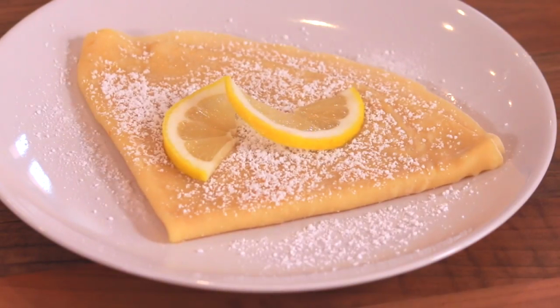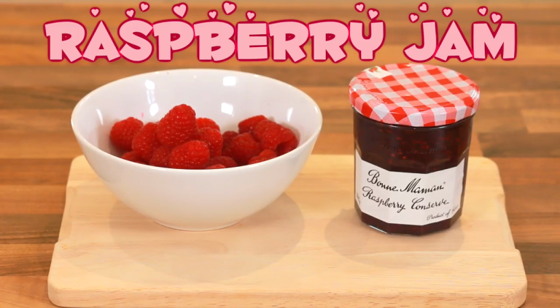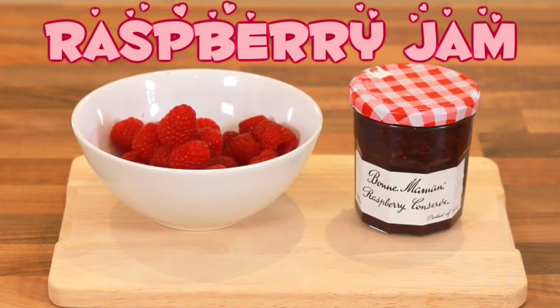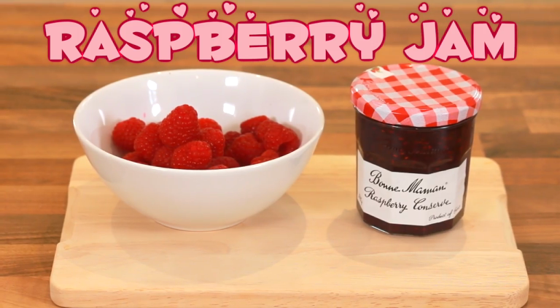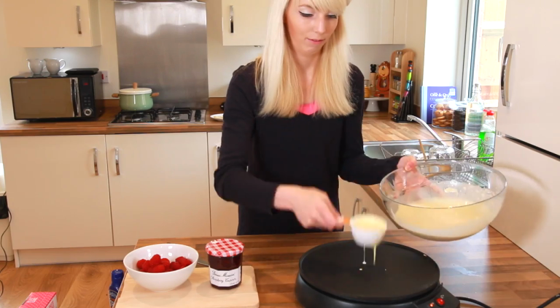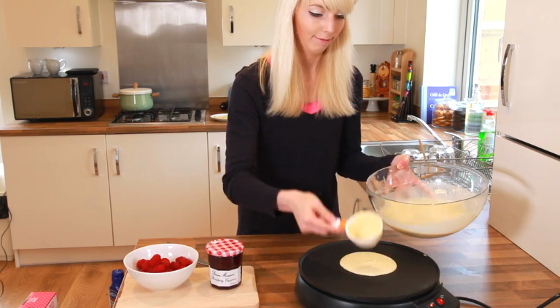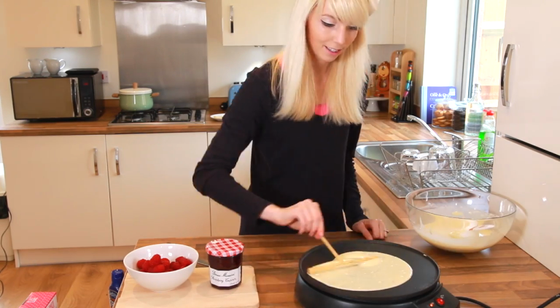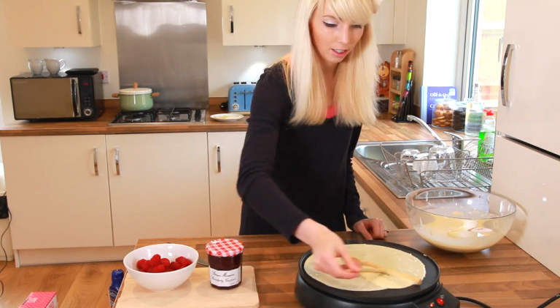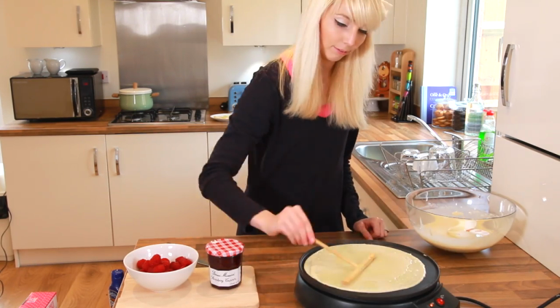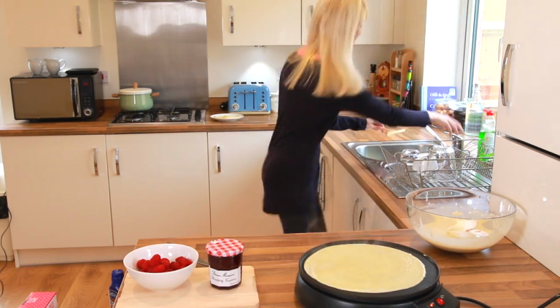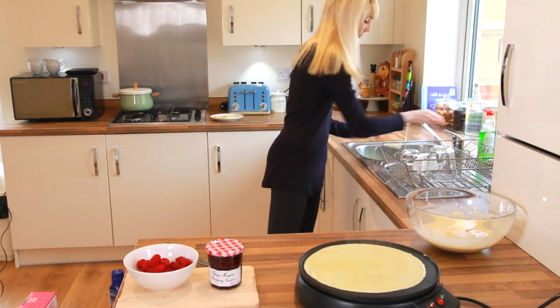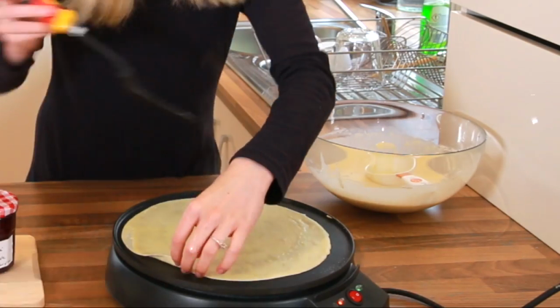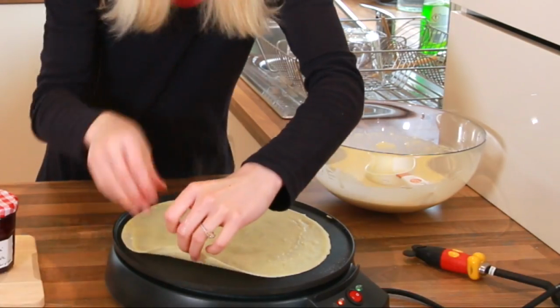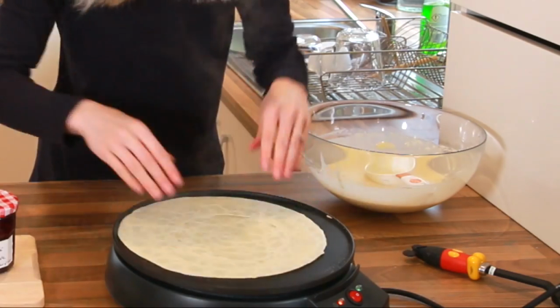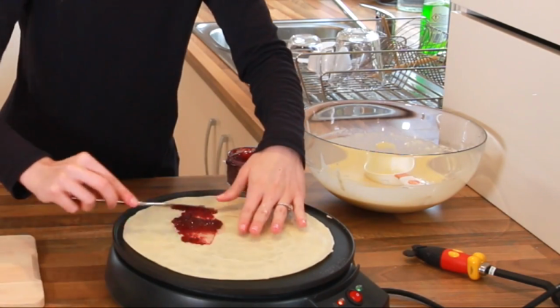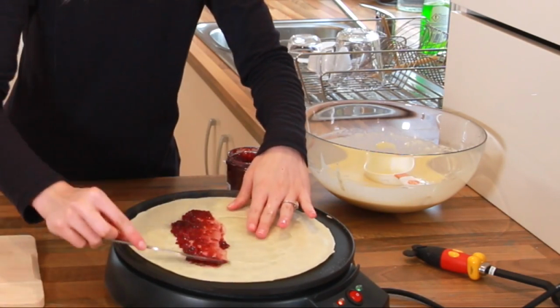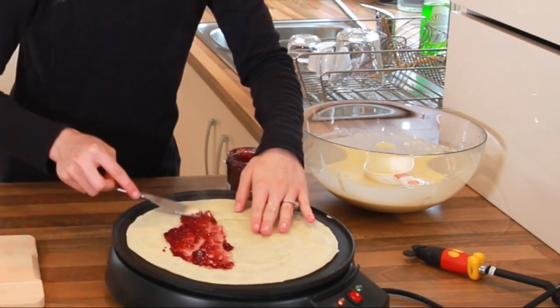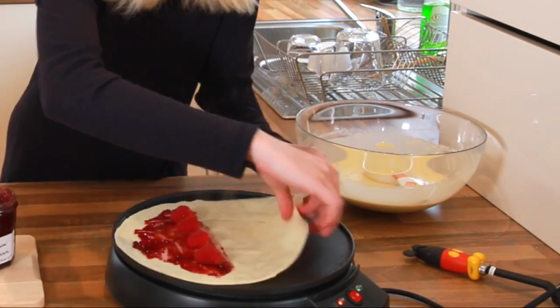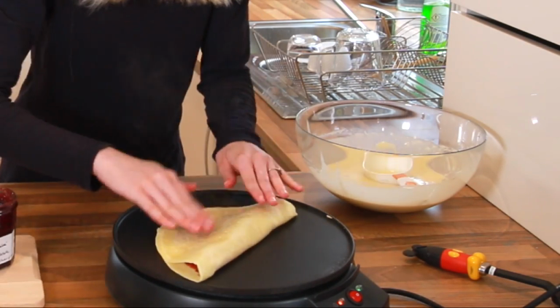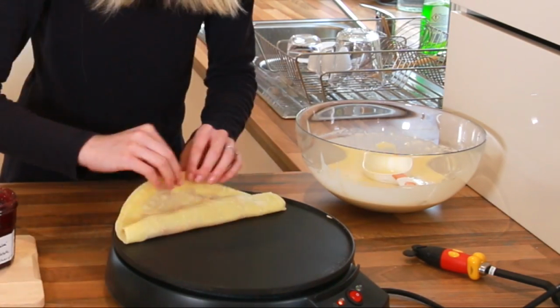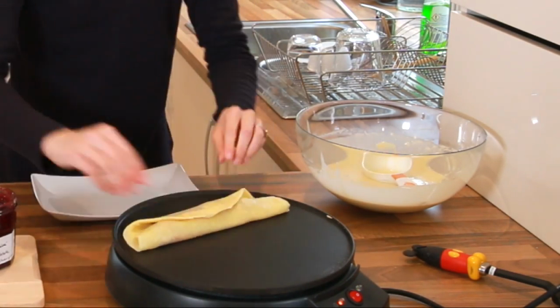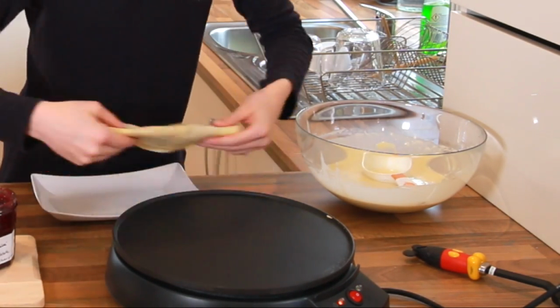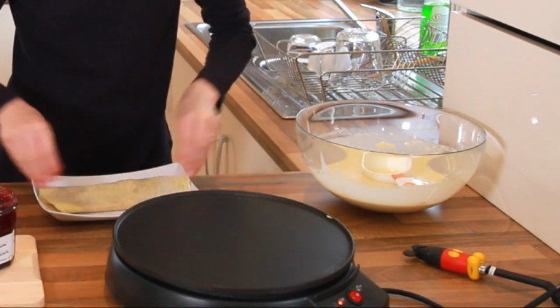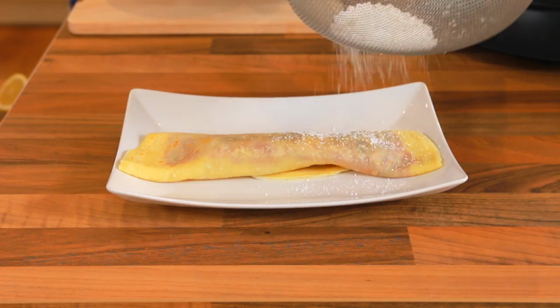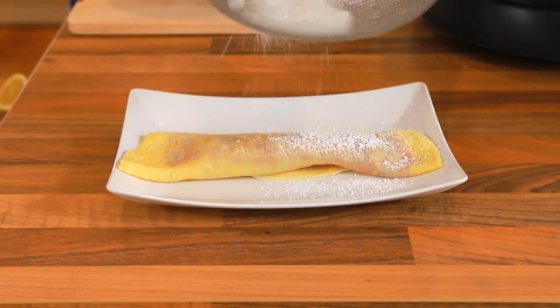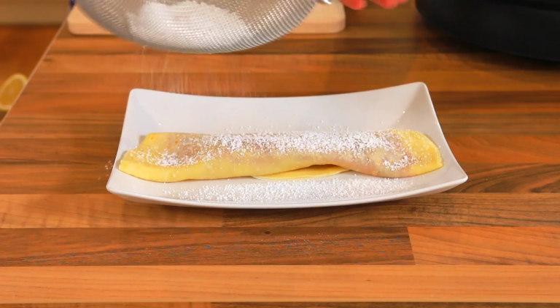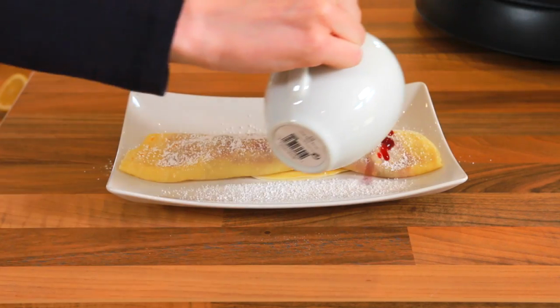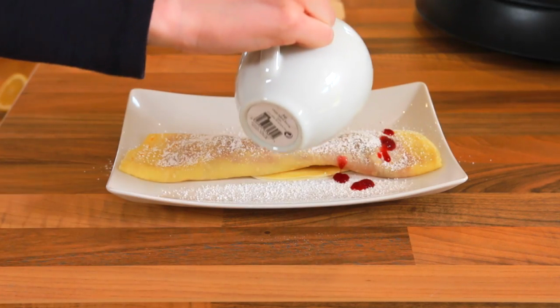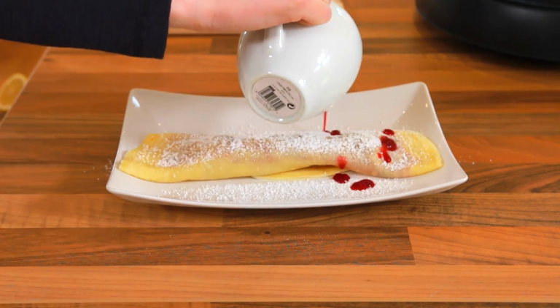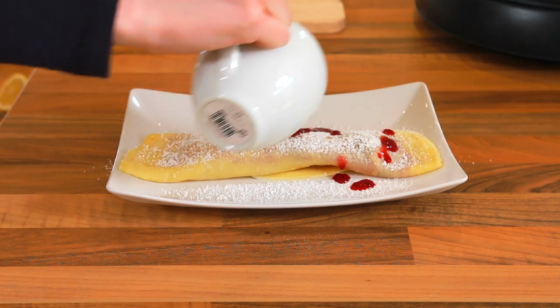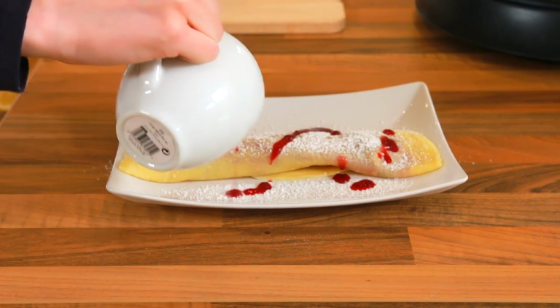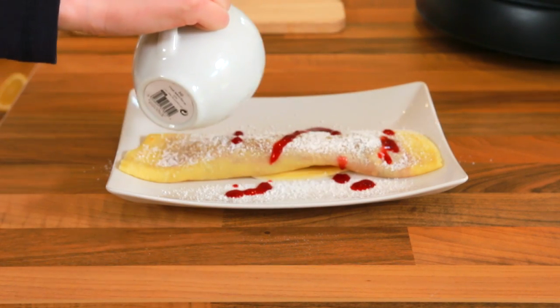Now for a raspberry jam crepe. Add jam, fold it, and I melted the jam into a sauce to put on top.